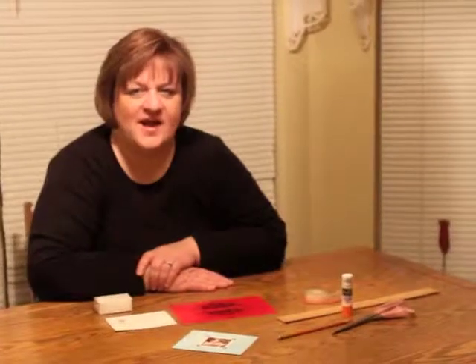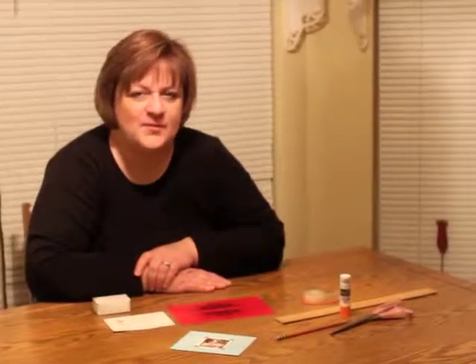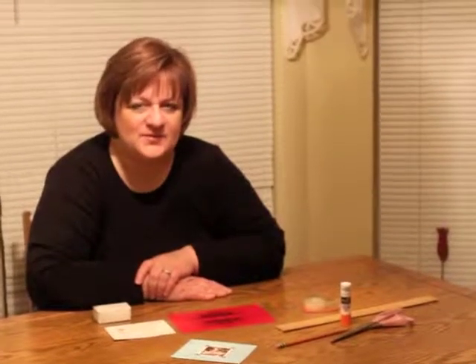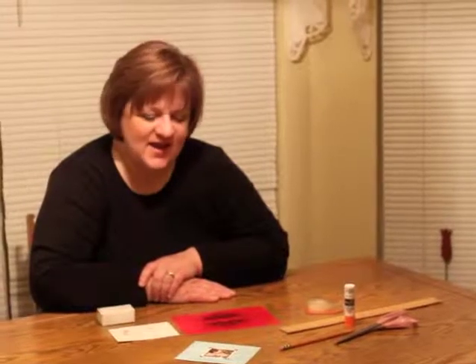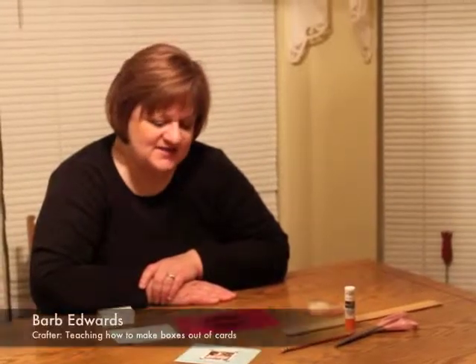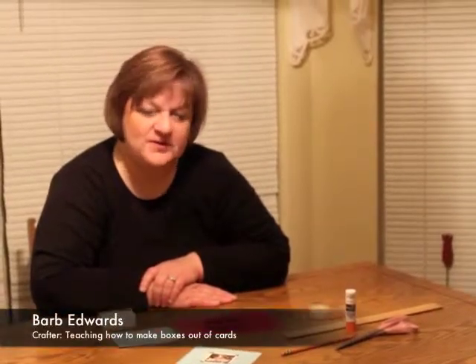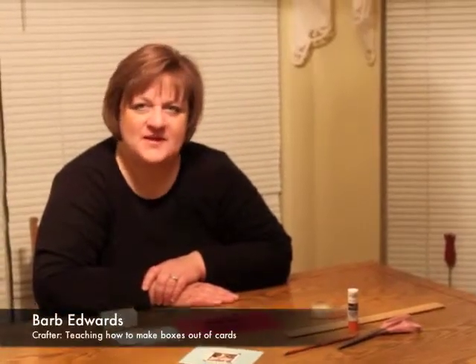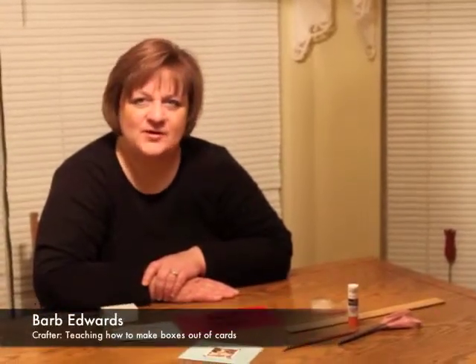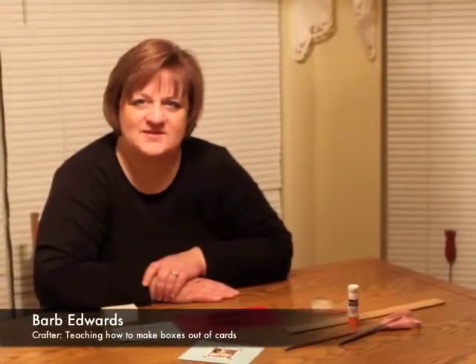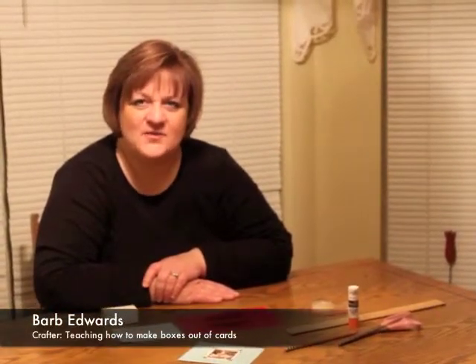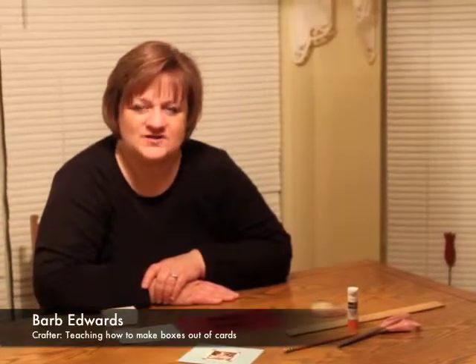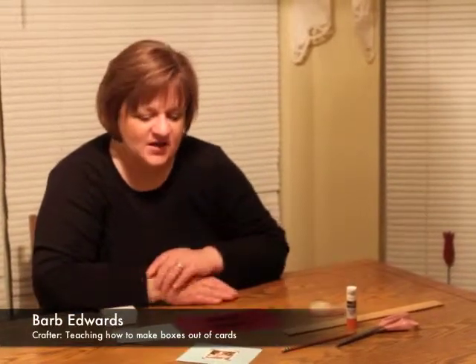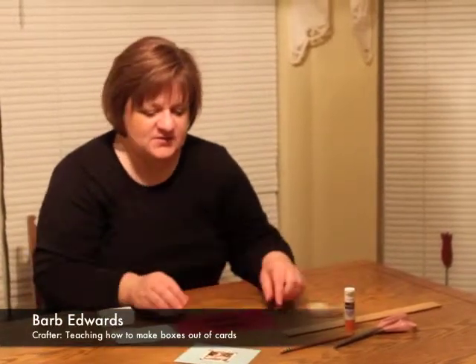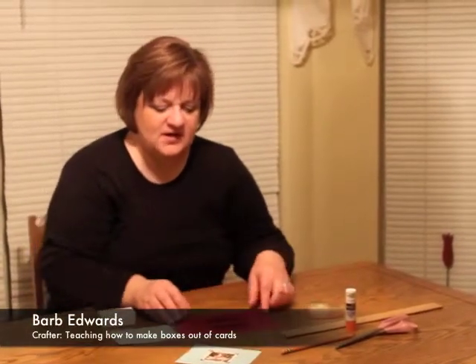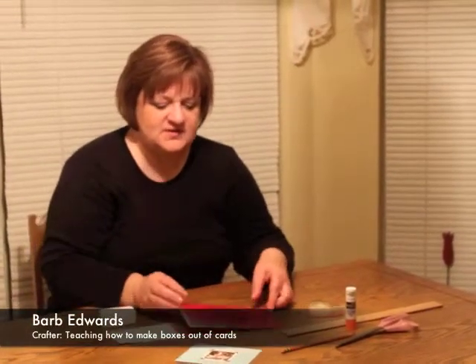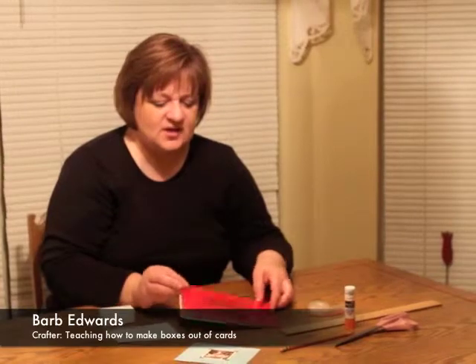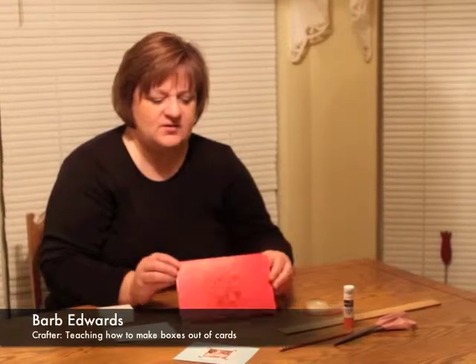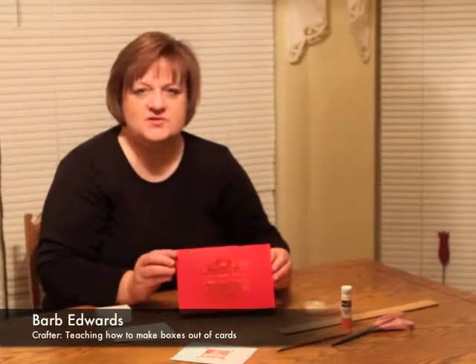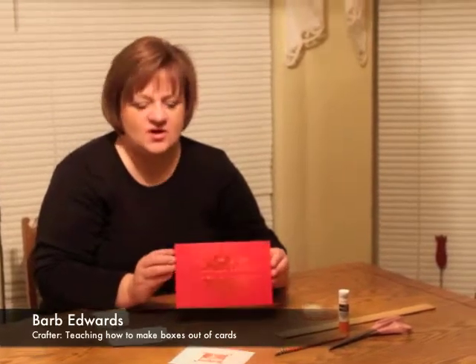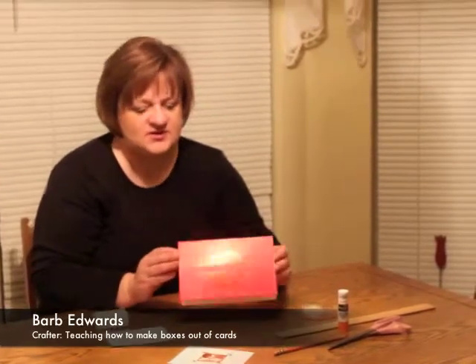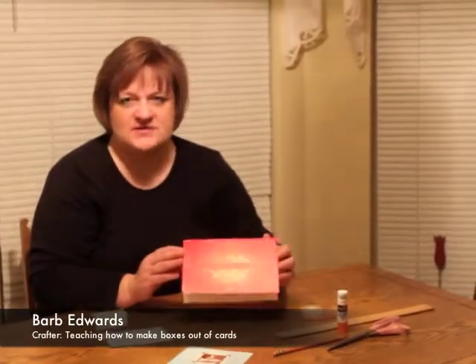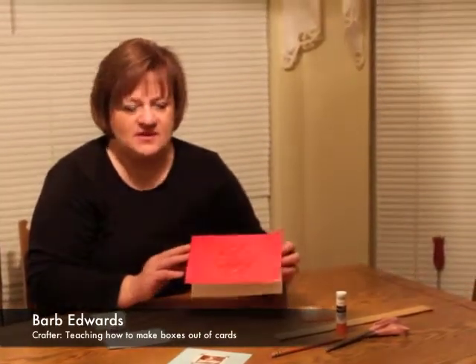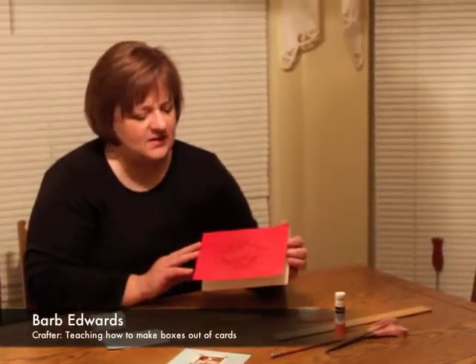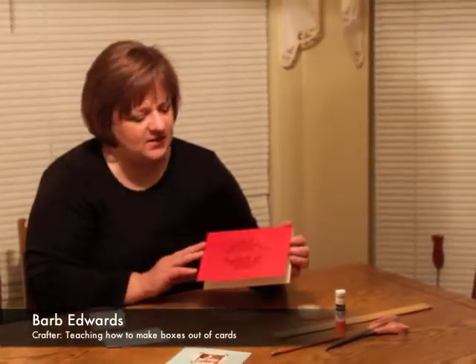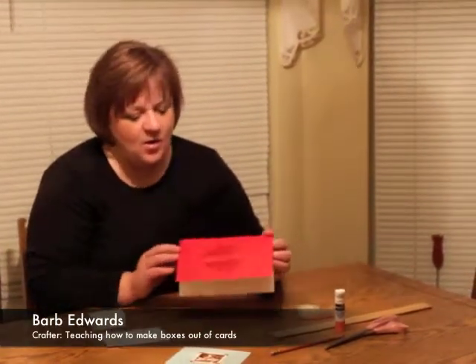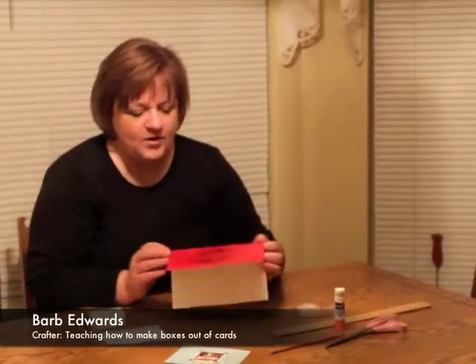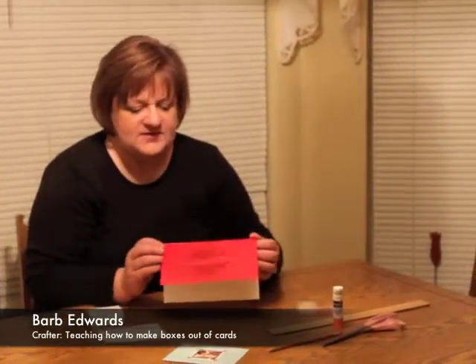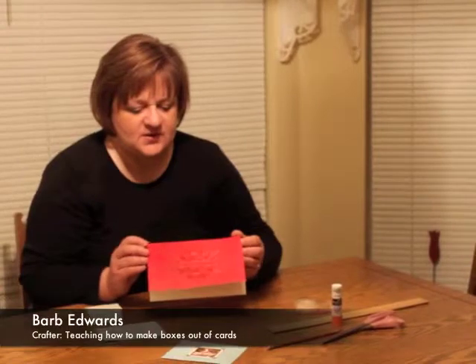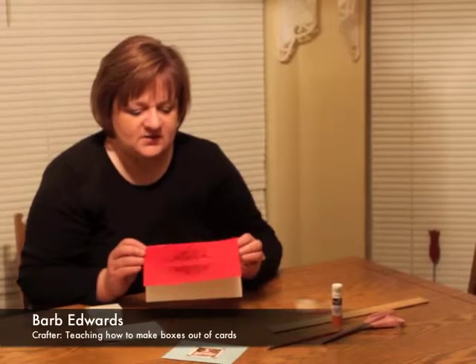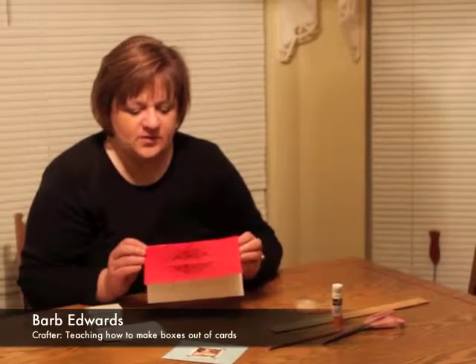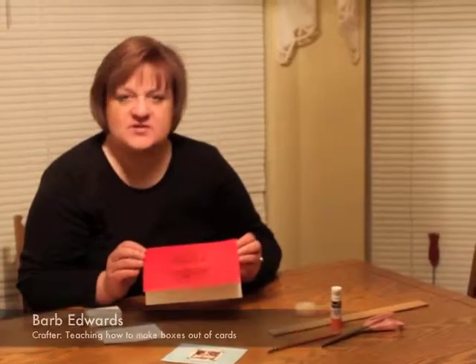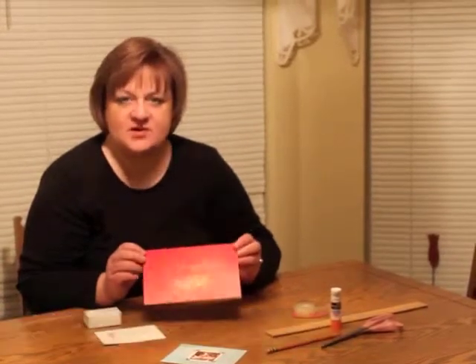Hi, I'm Barb Edwards and today we're going to be making little boxes from cards. You can use any kind of cards that you like. You can use used cards that you receive in the mail, or in this case, we're going to make one from a Christmas card.